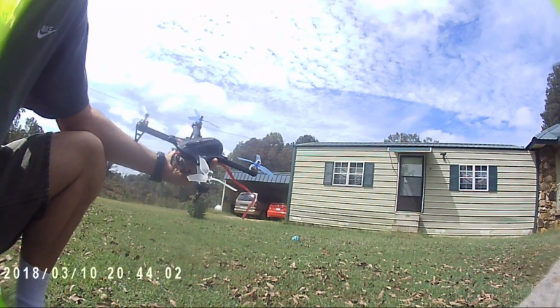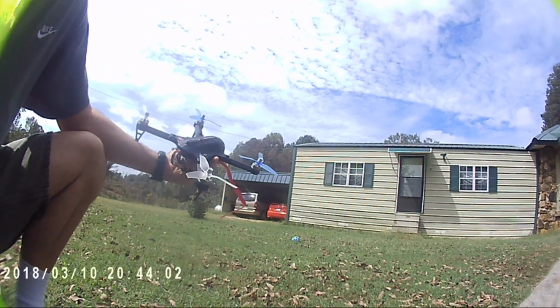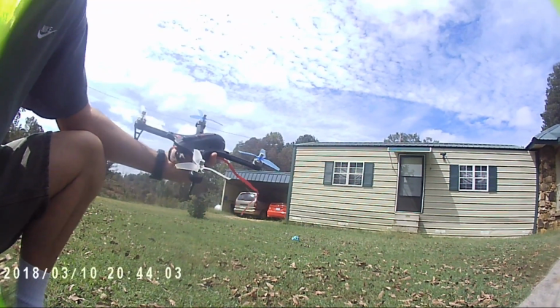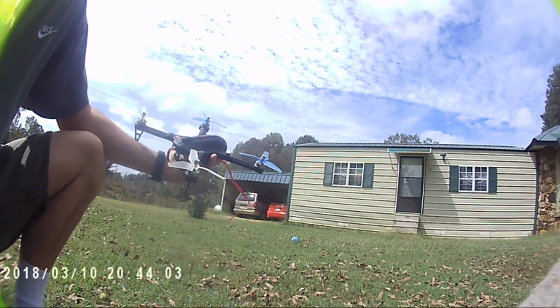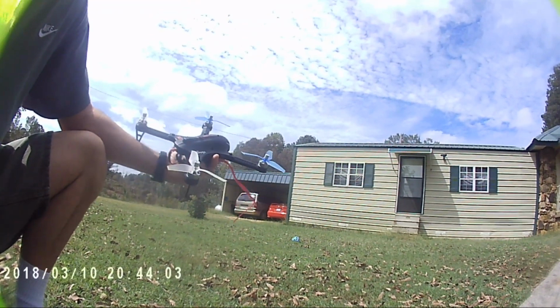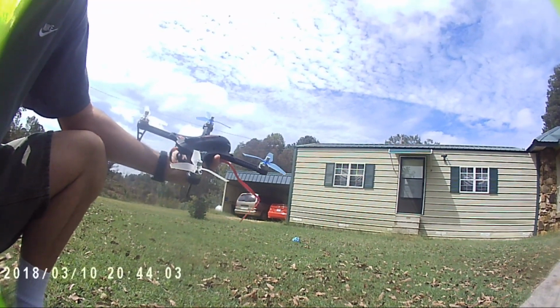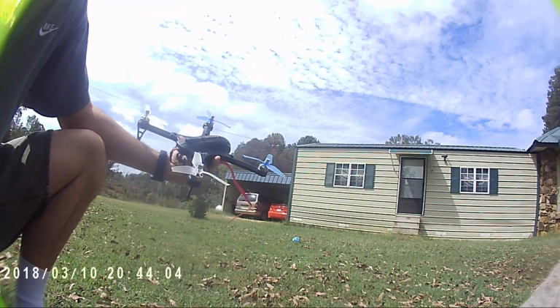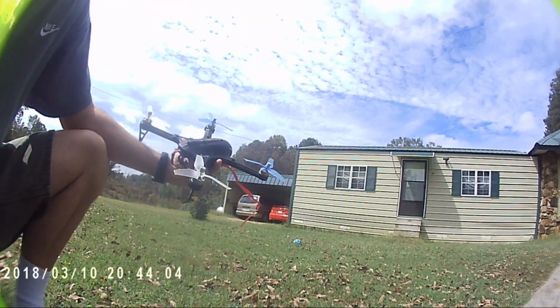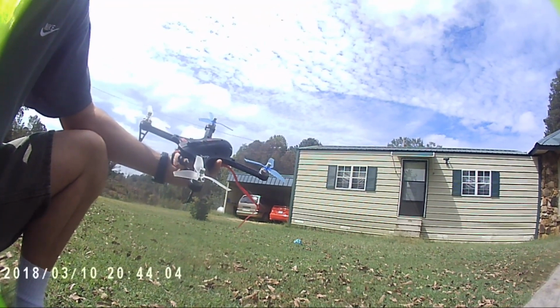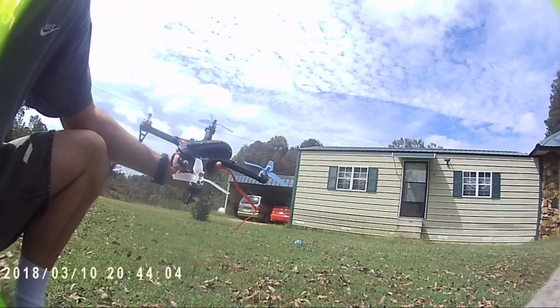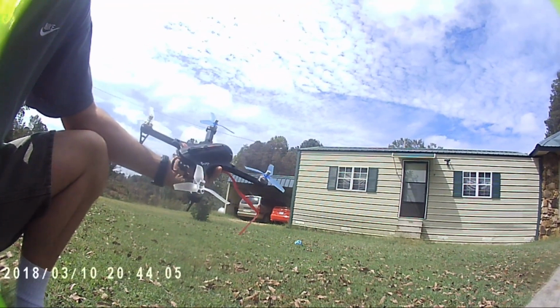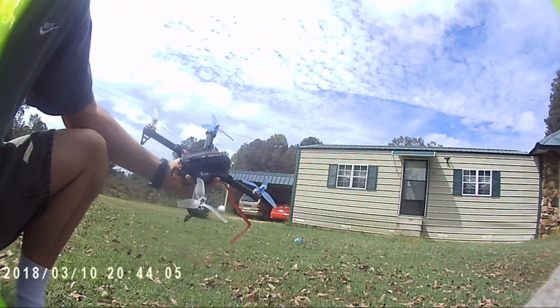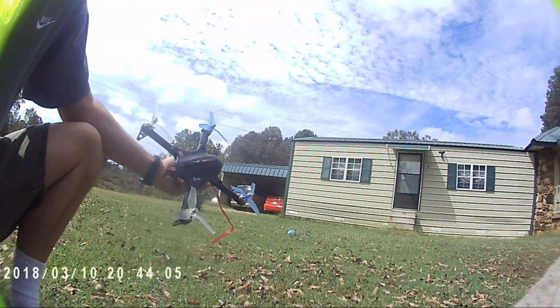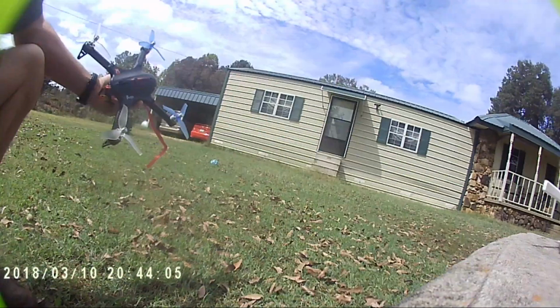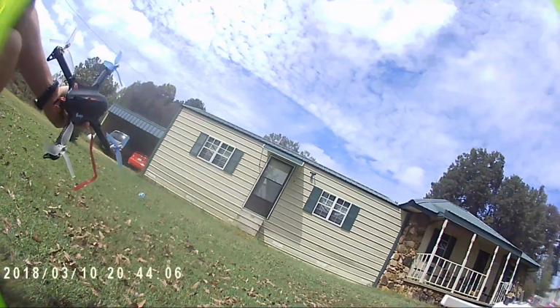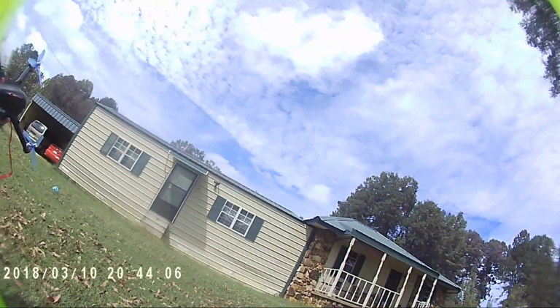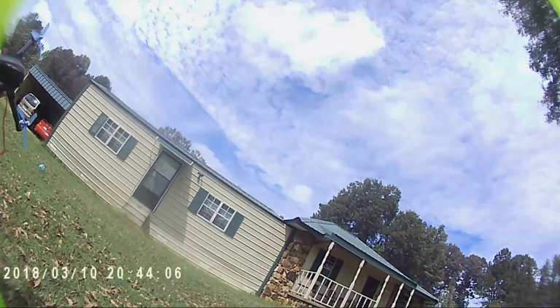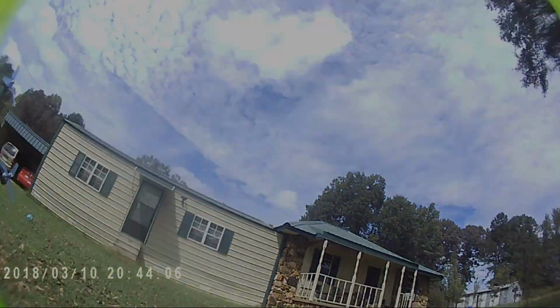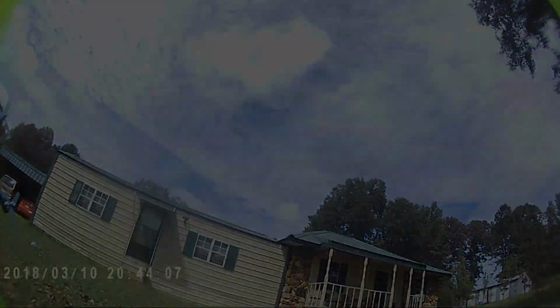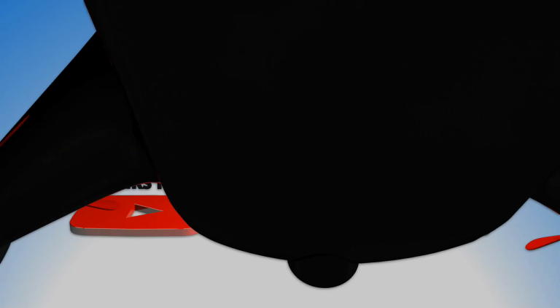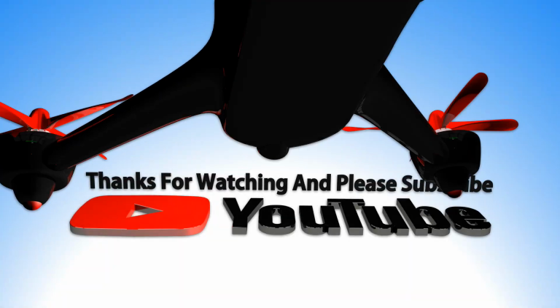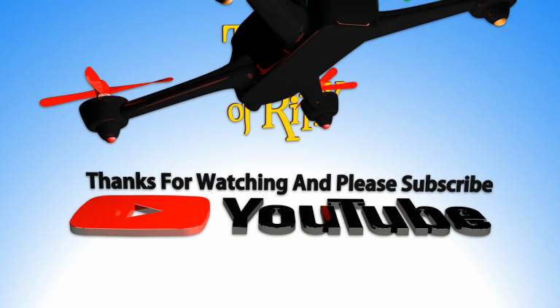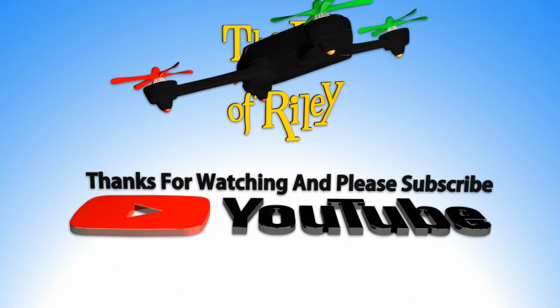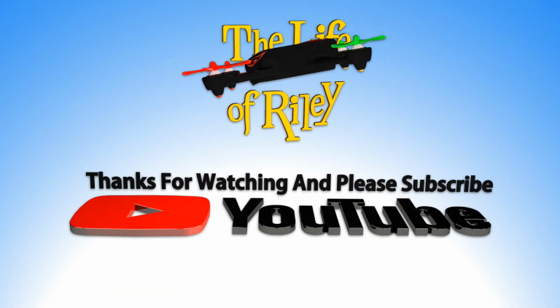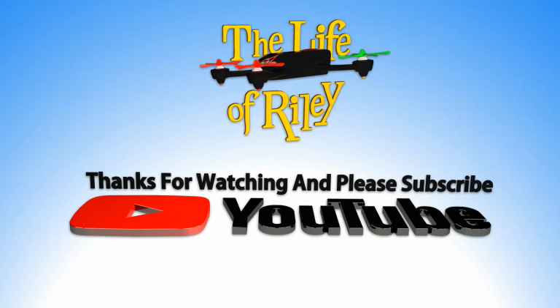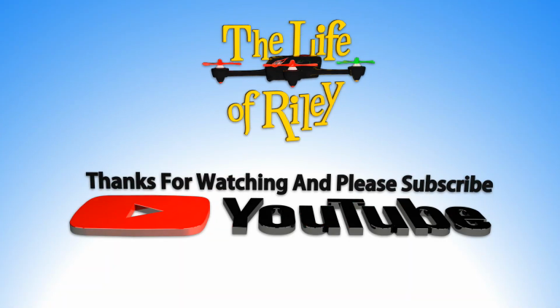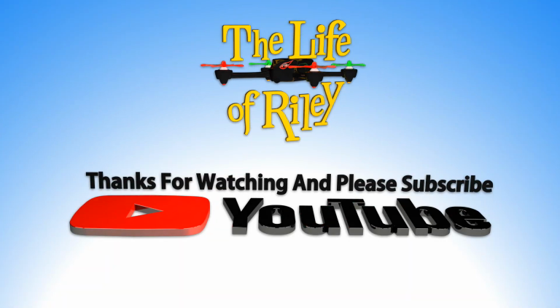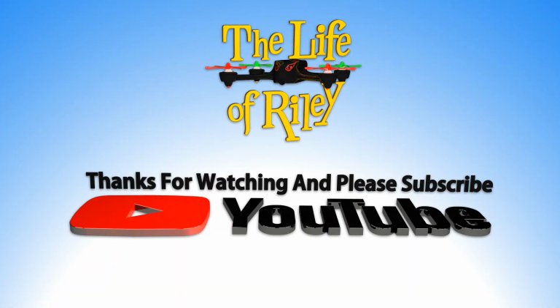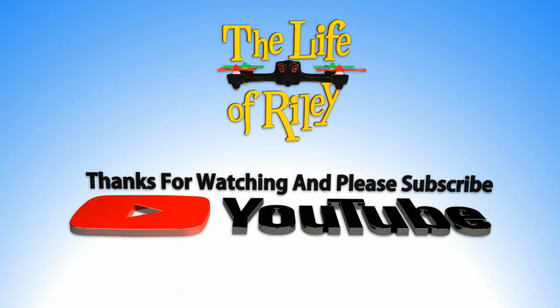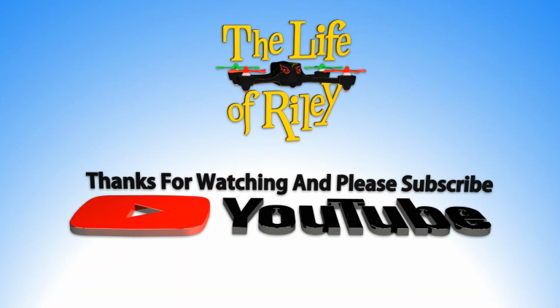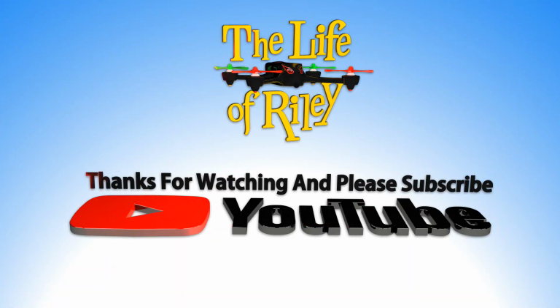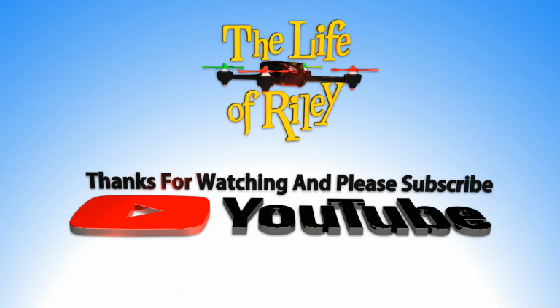Hope you all guys enjoyed. Hope you all win.